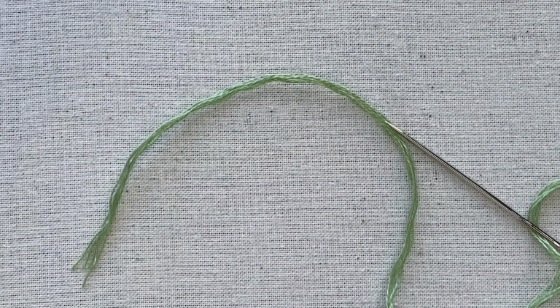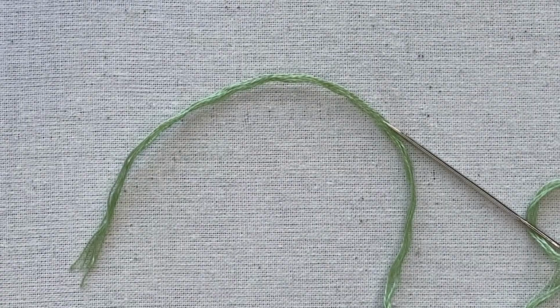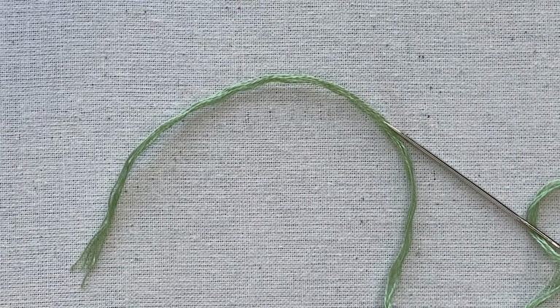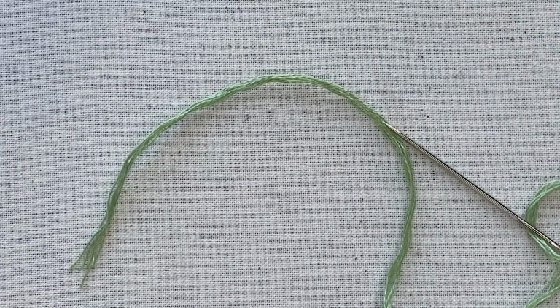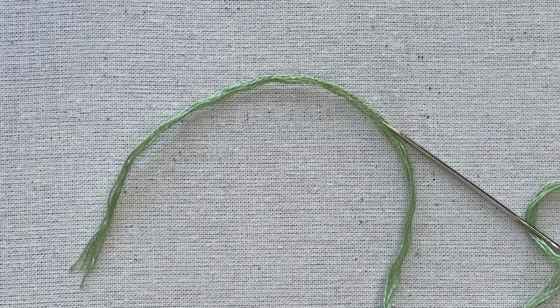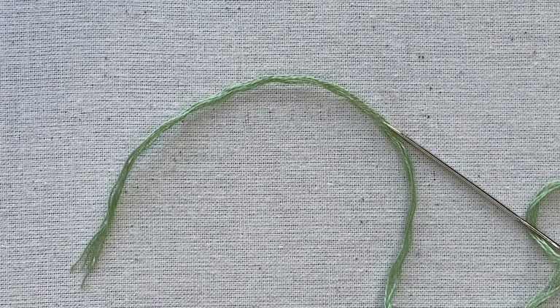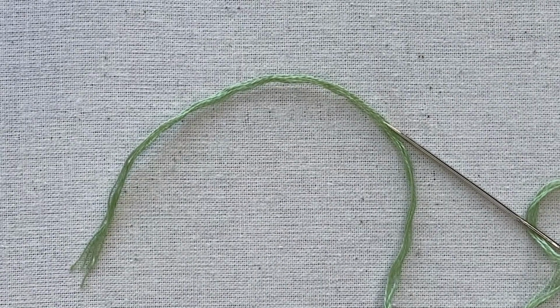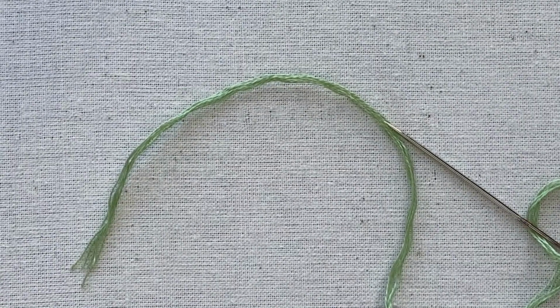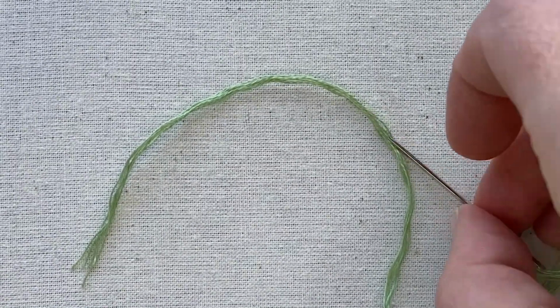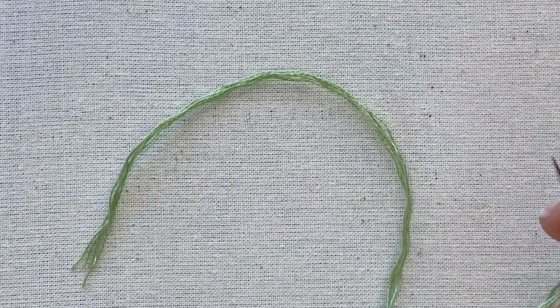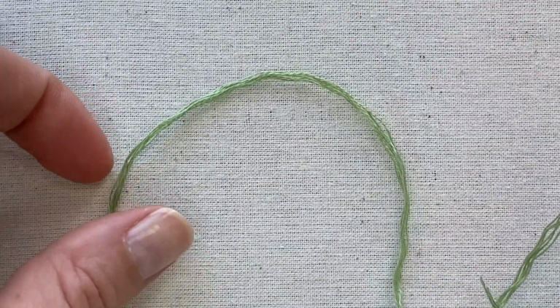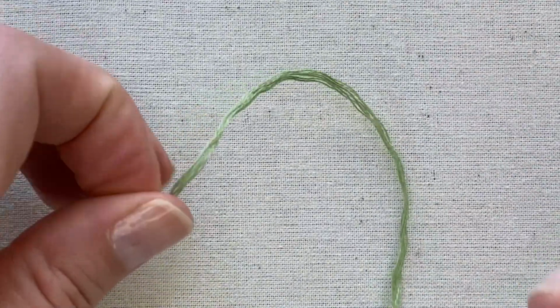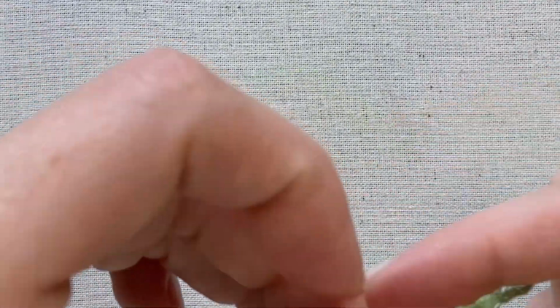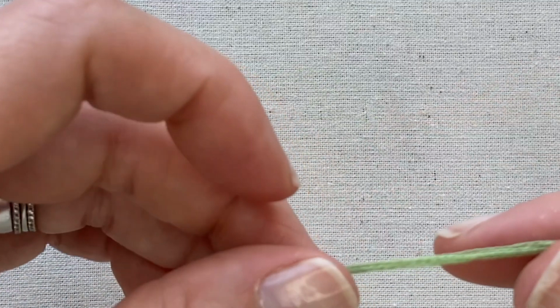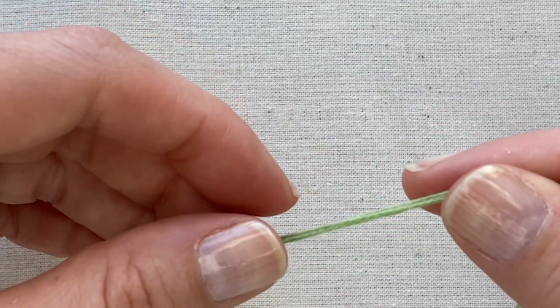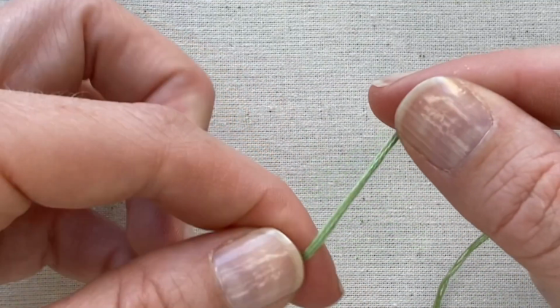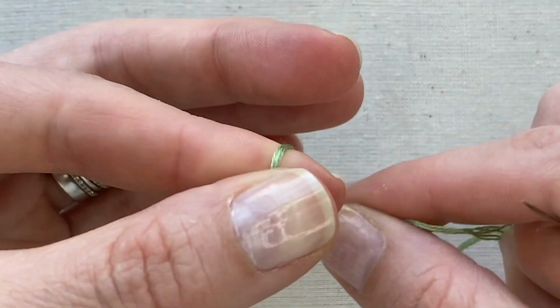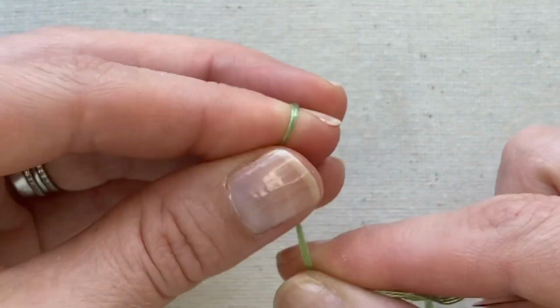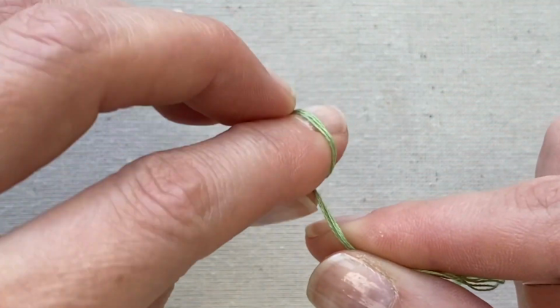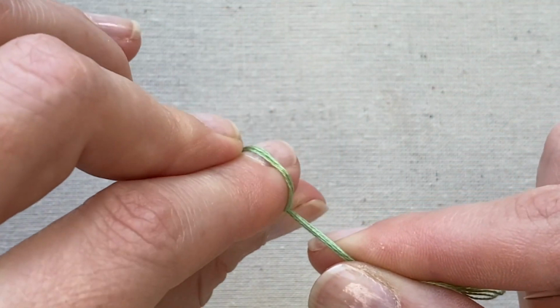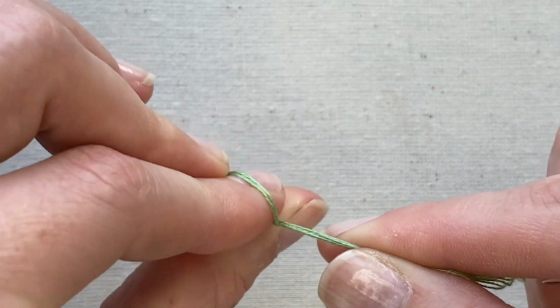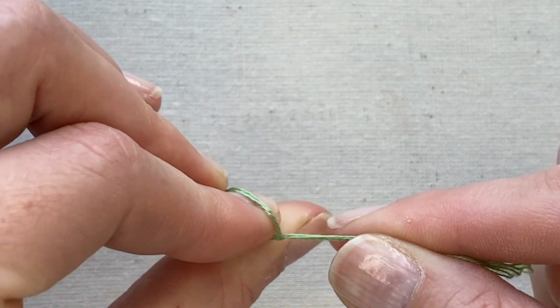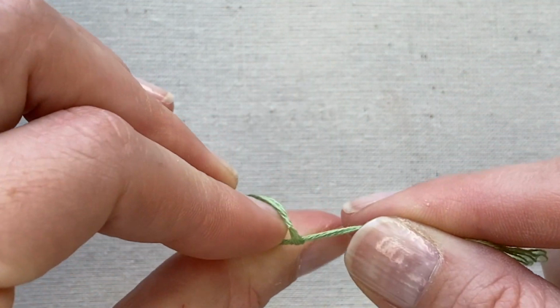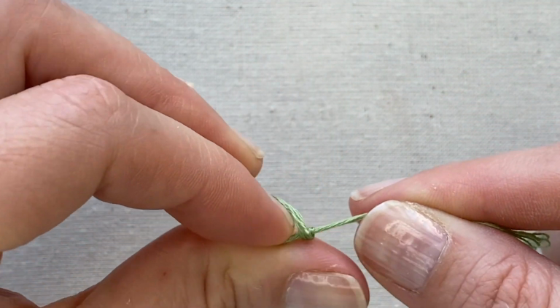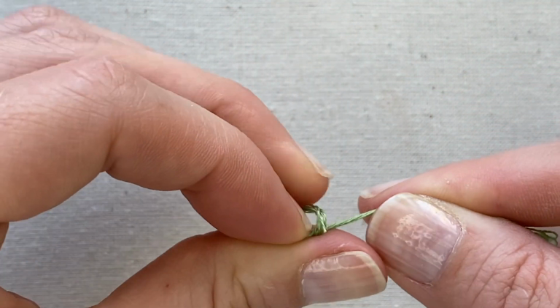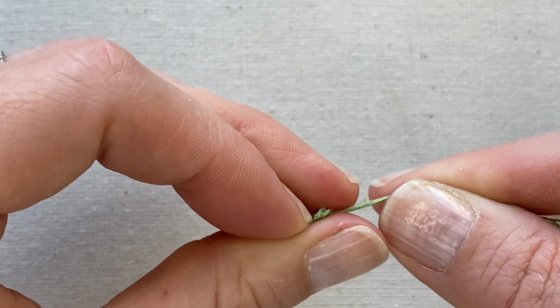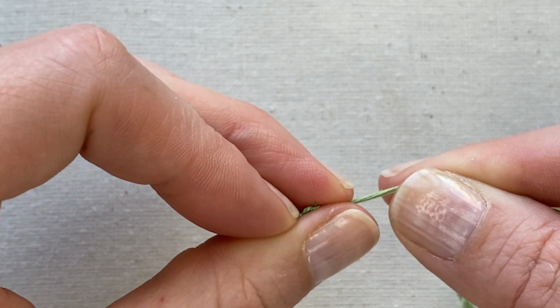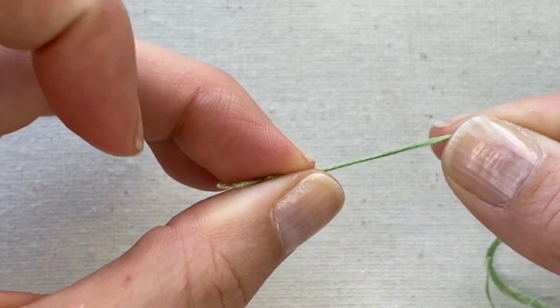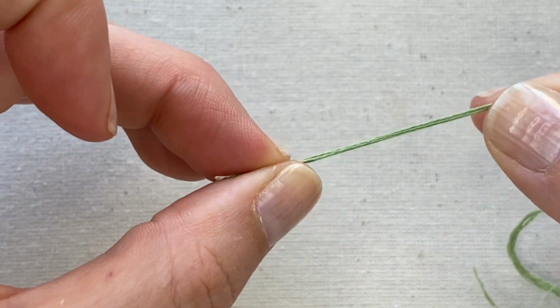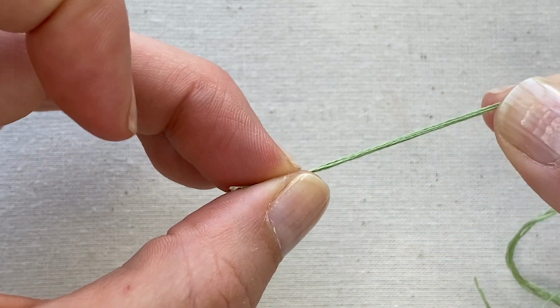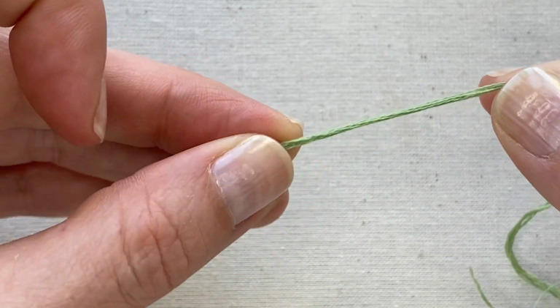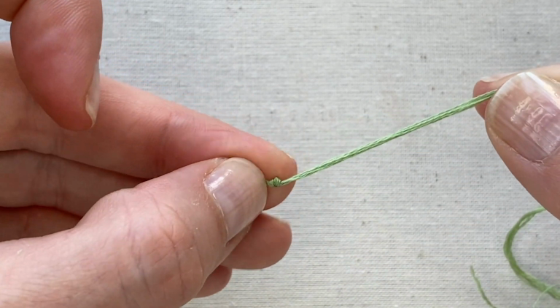Tying a knot at the end of the thread. This can be done several ways. One is to wrap around your finger, roll and then pull the knot tight.